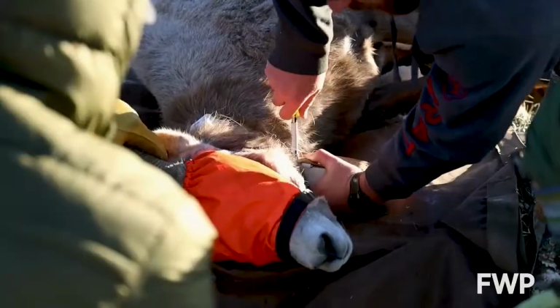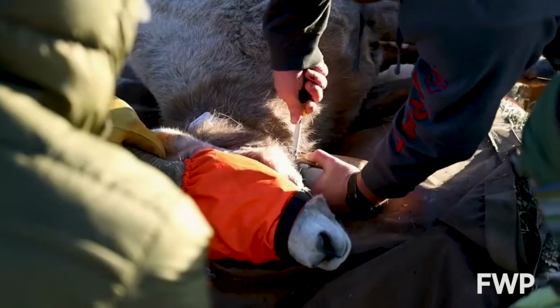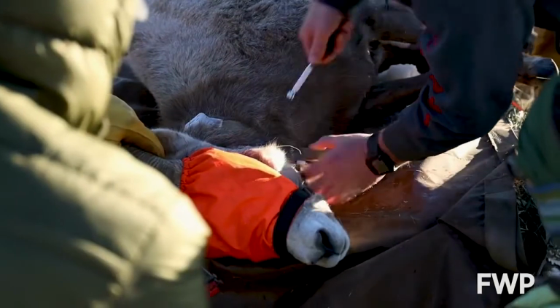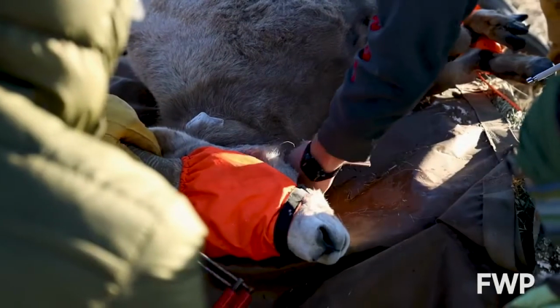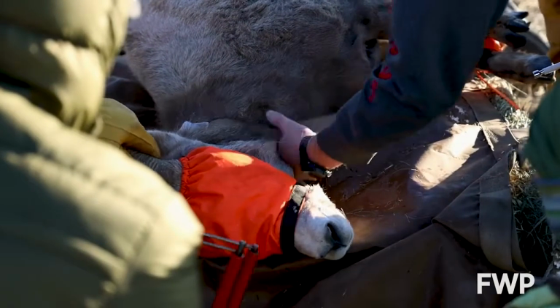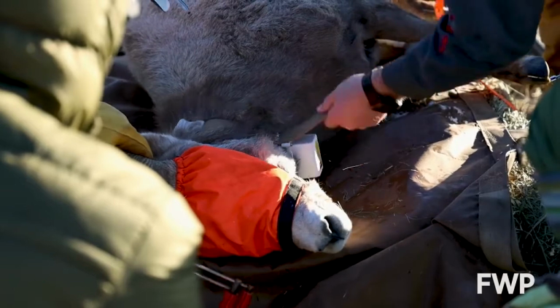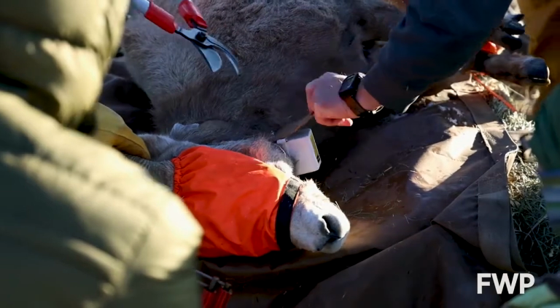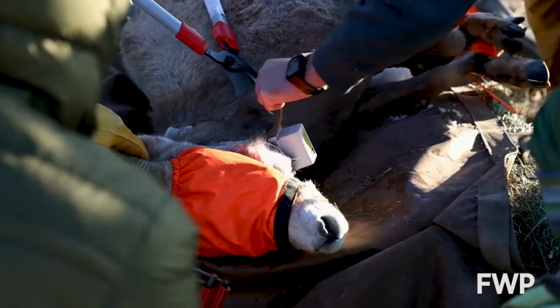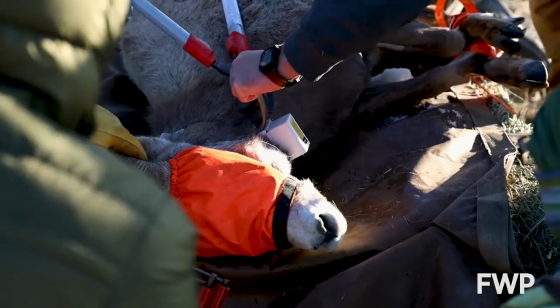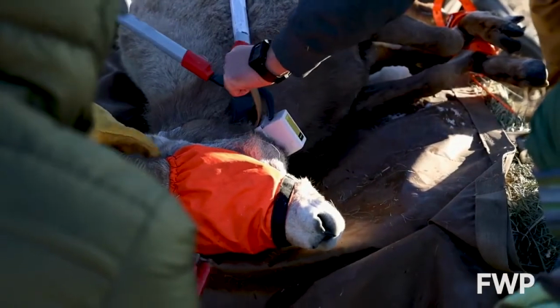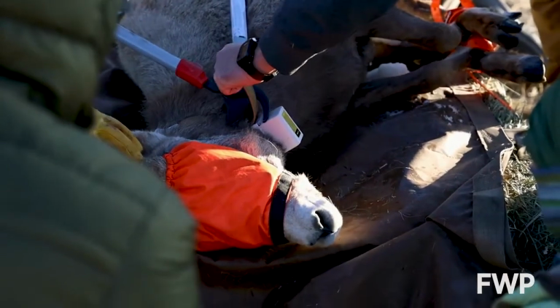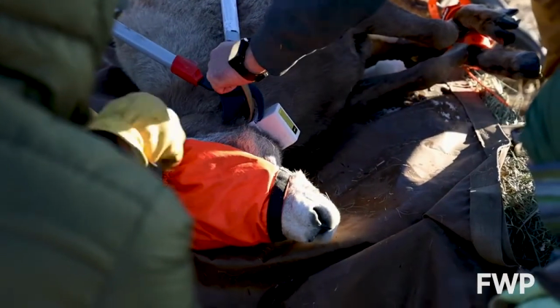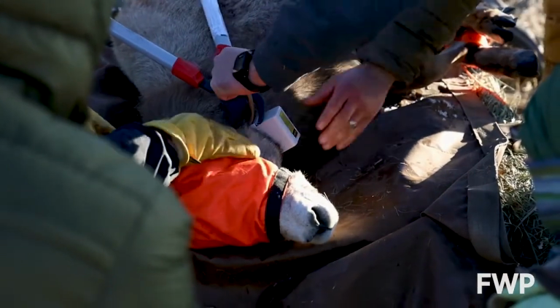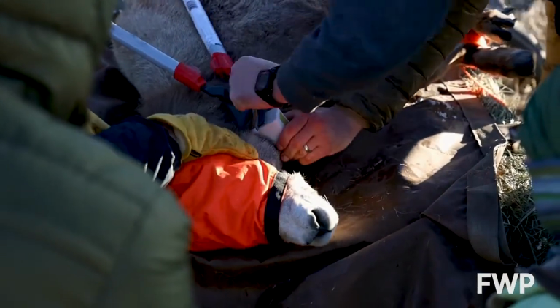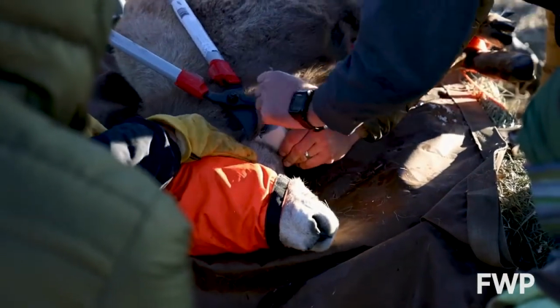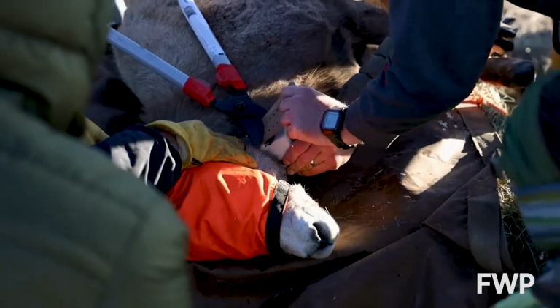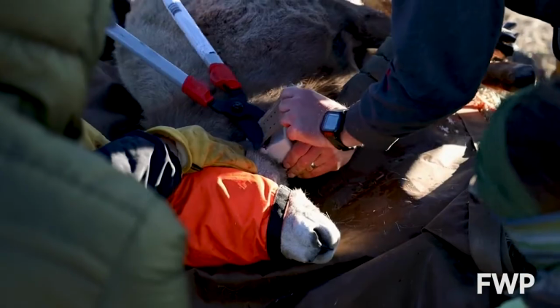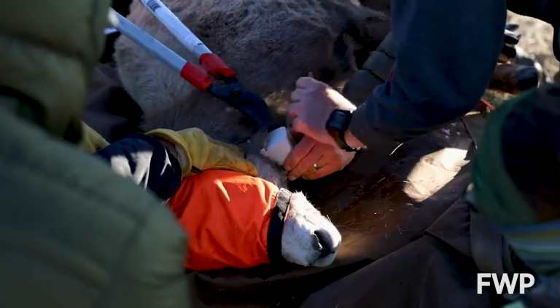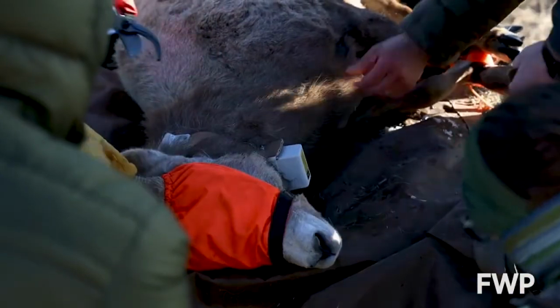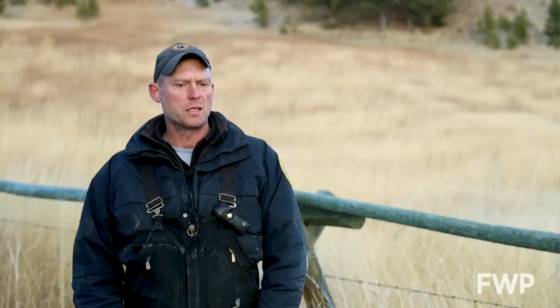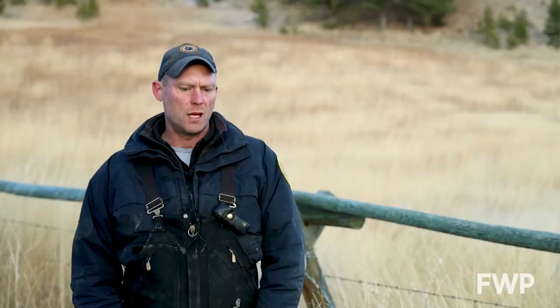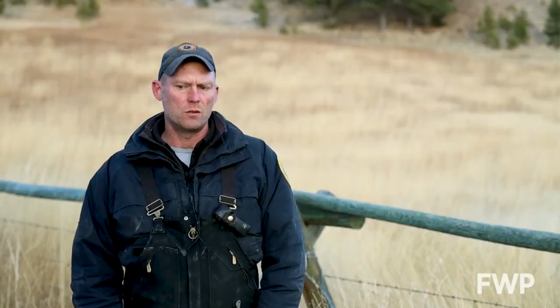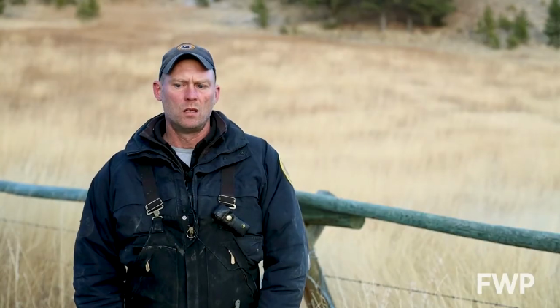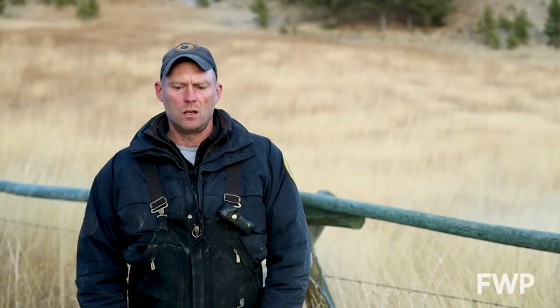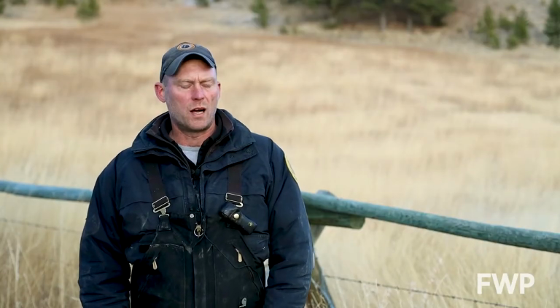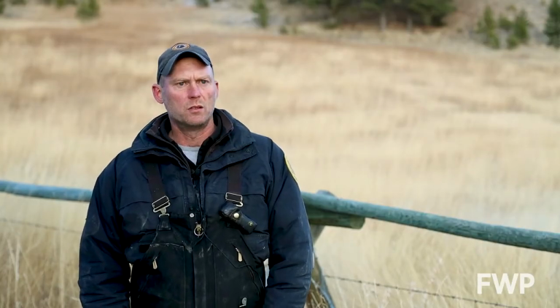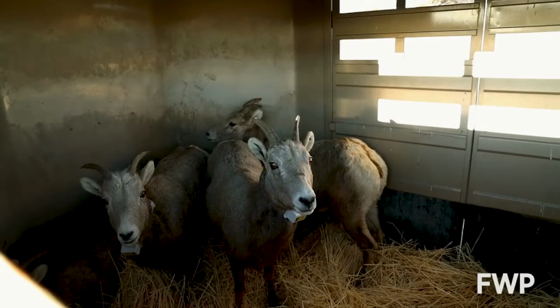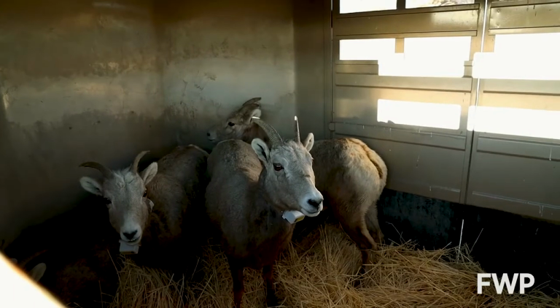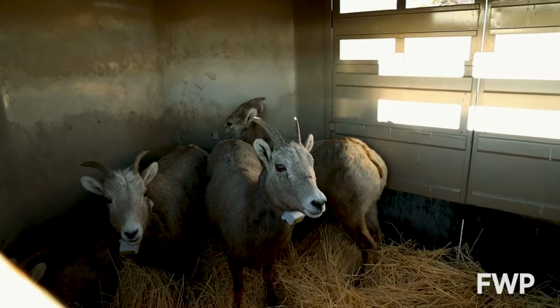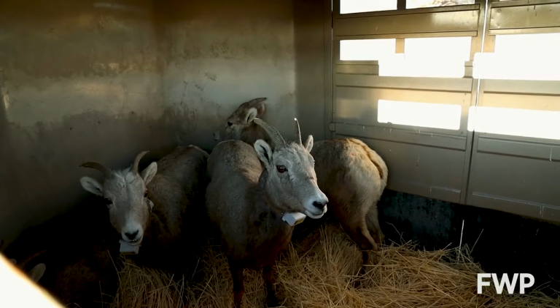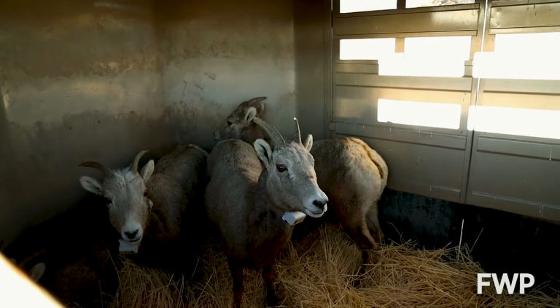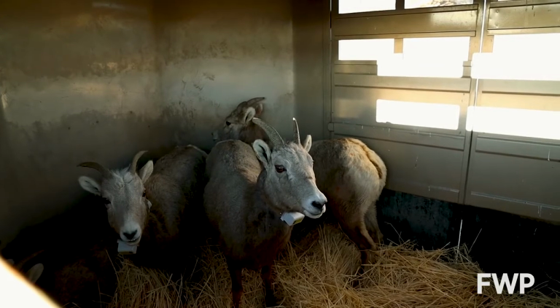GPS collars put on each of the sheep will help give biologists a real-time understanding of the success of the sheep transplant. We'll be able to monitor movements, habitat use, survival, and general behavior for up to five years. They're very long-lasting collars.